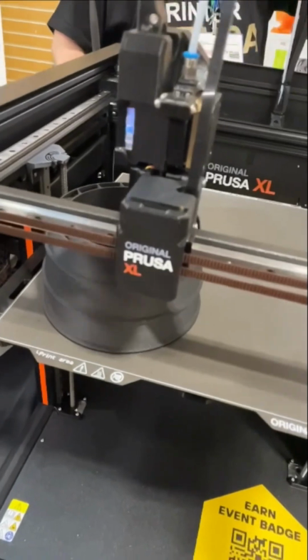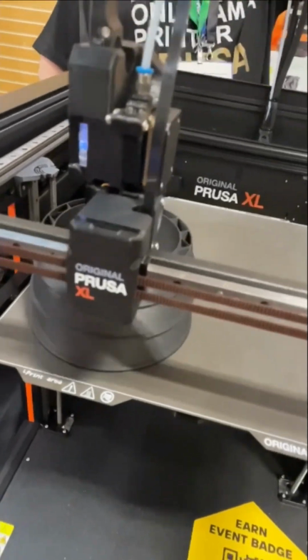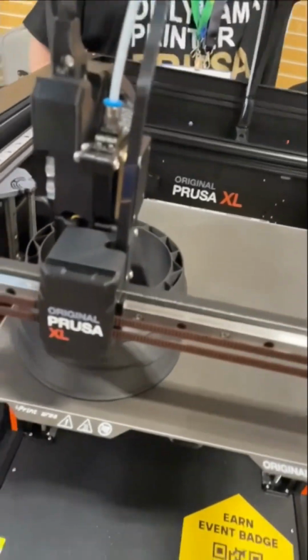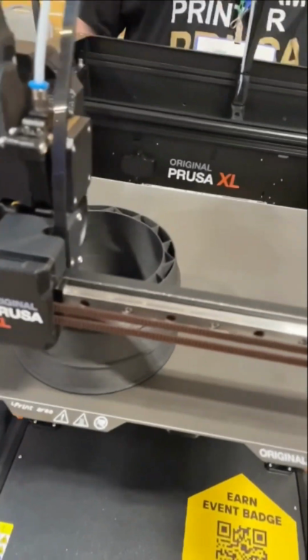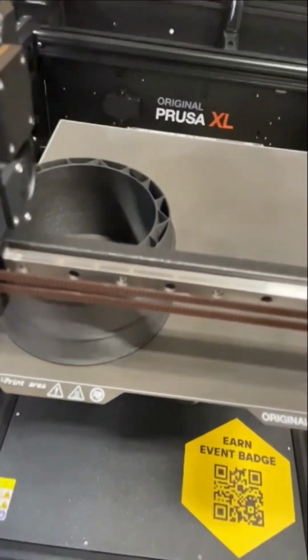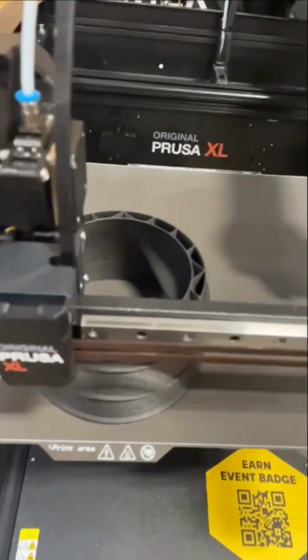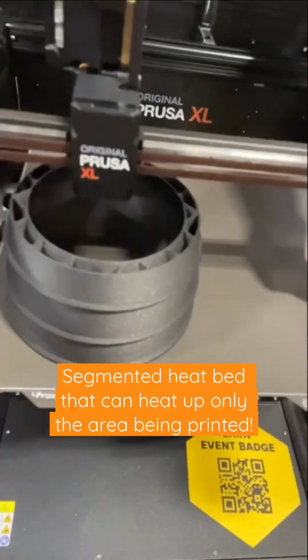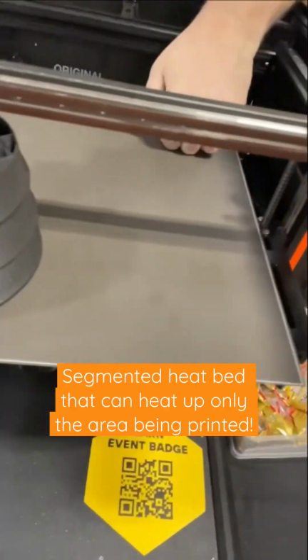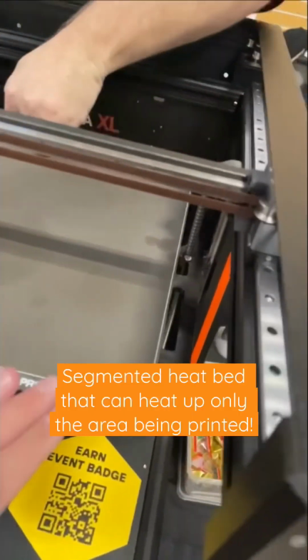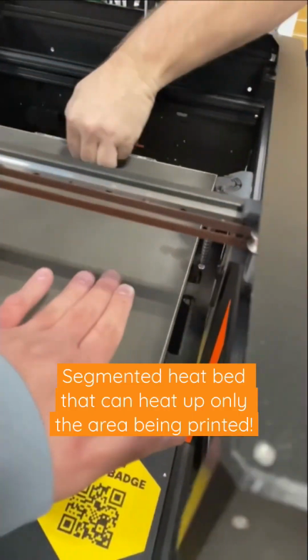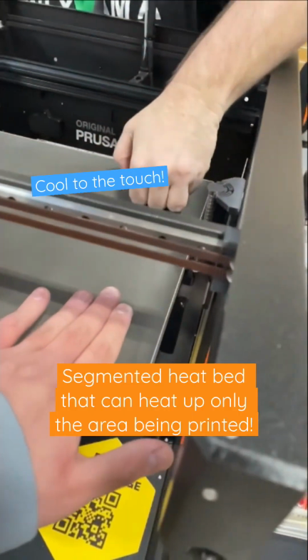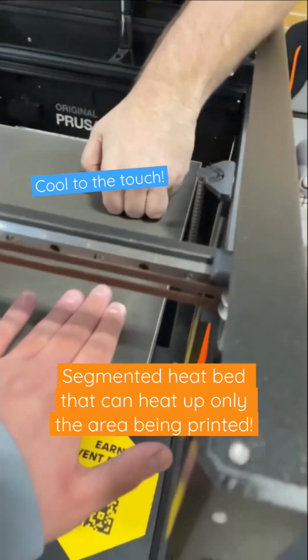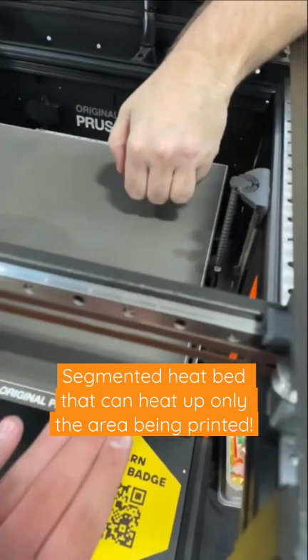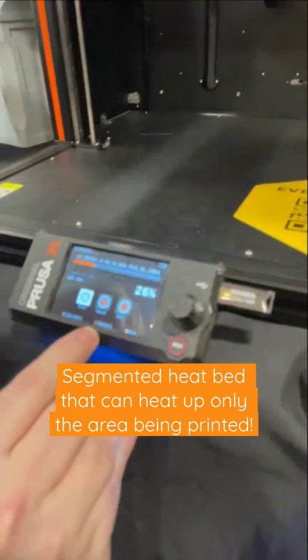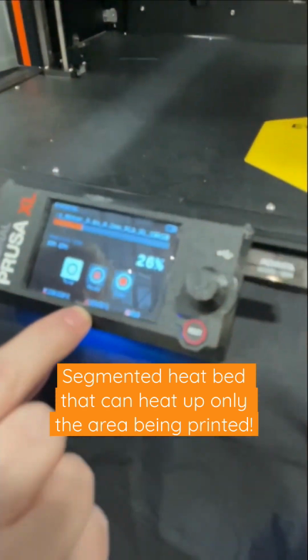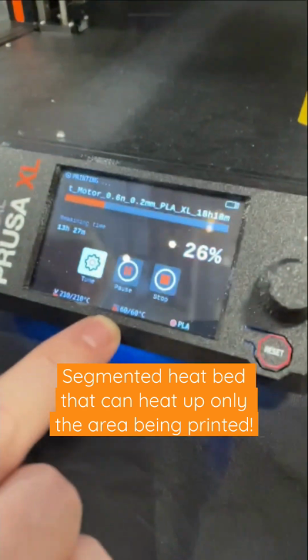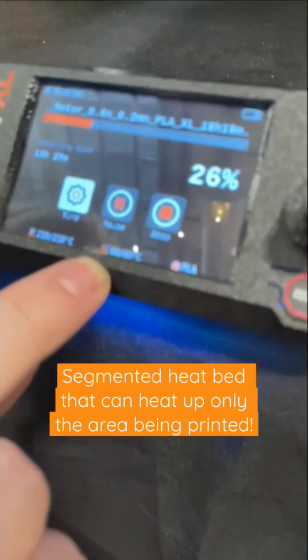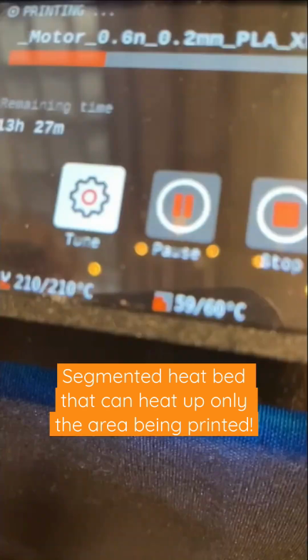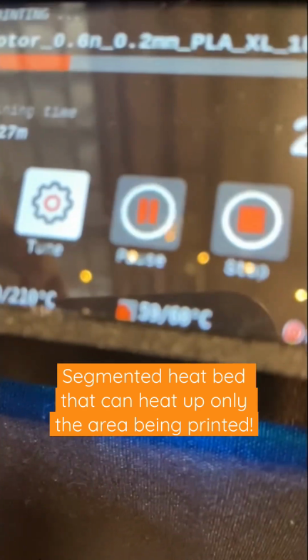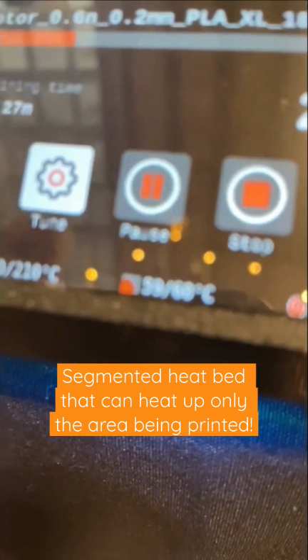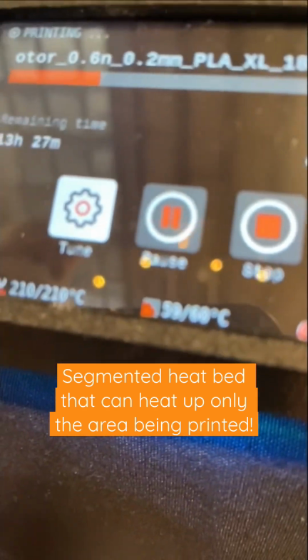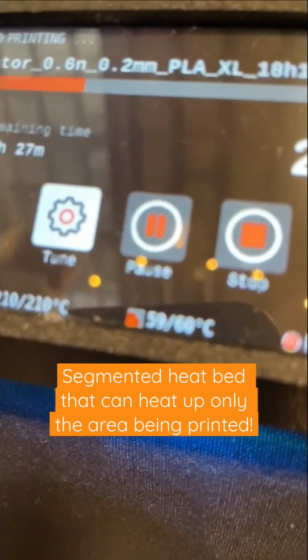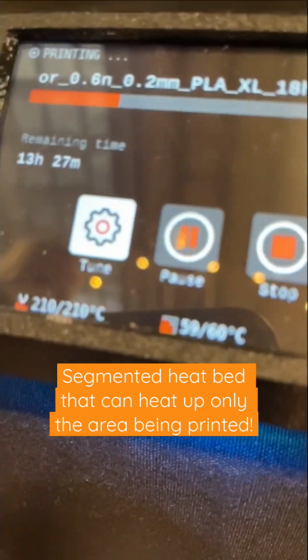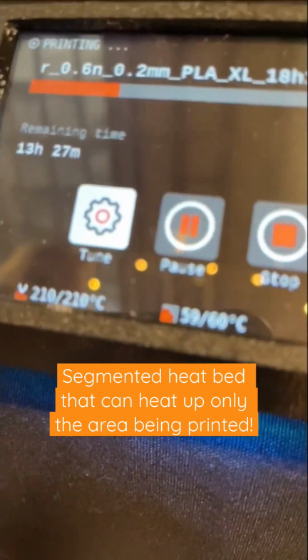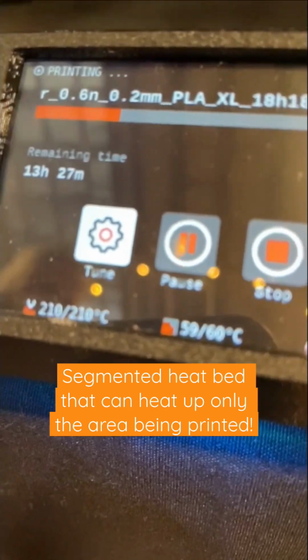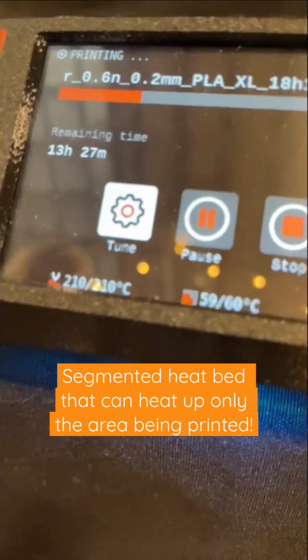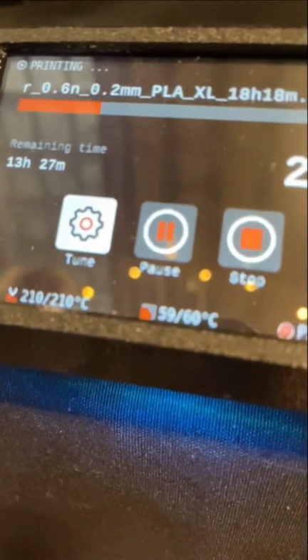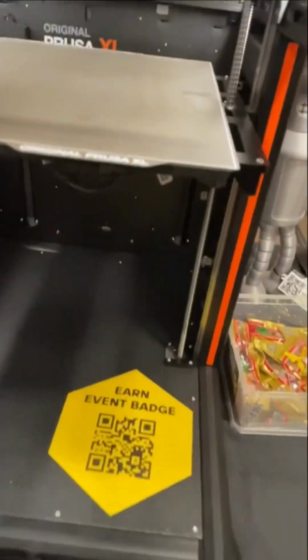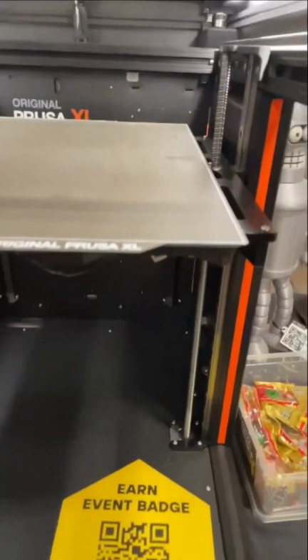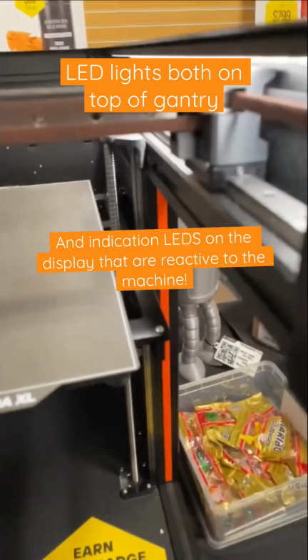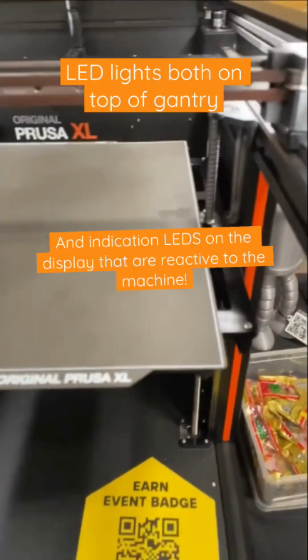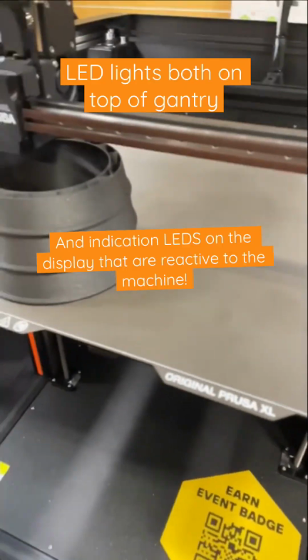And since you're on the corner of the bed, this only heats up this corner of the bed, correct? Wow, yeah, you can see it right there — it shows you just what sections are heated up. You've got the LED lights in there too, I love that.